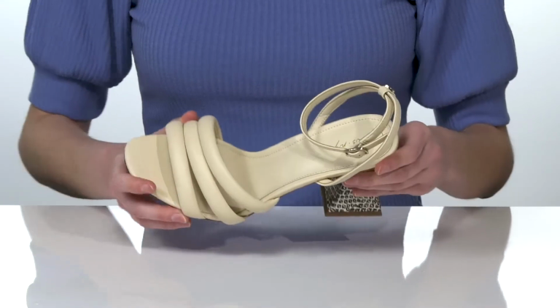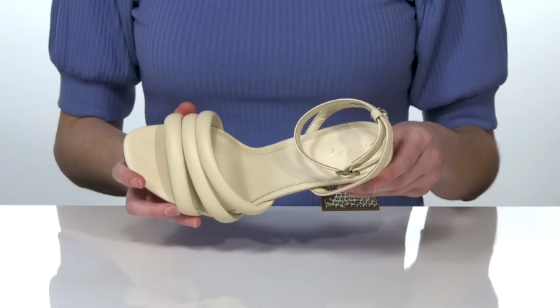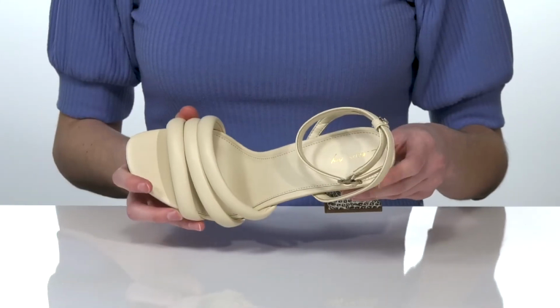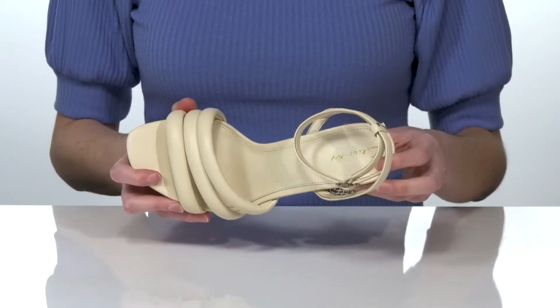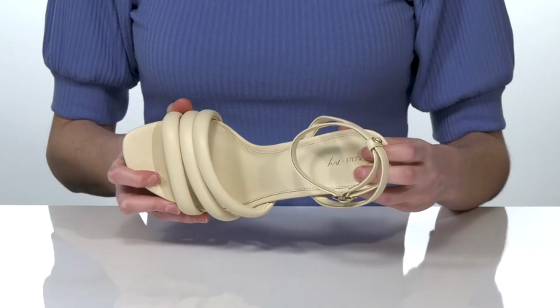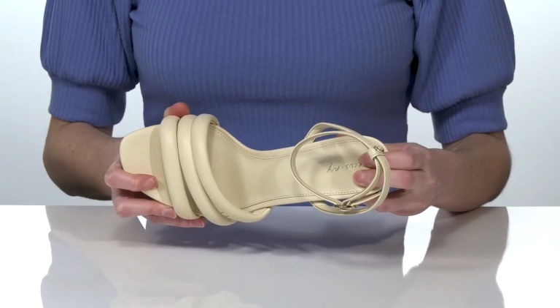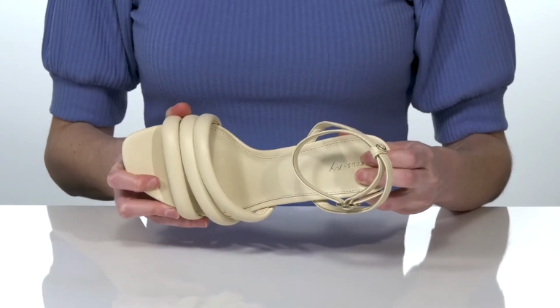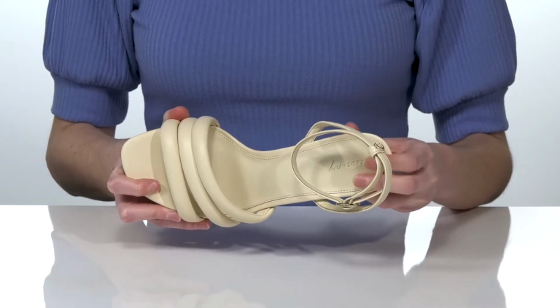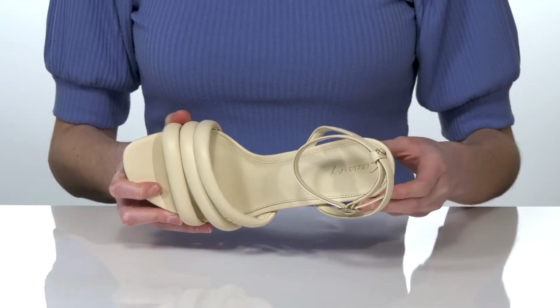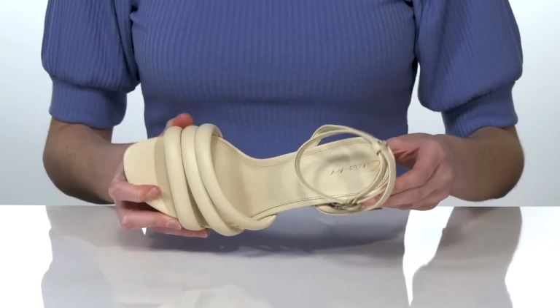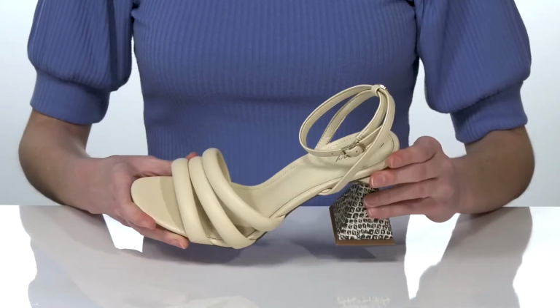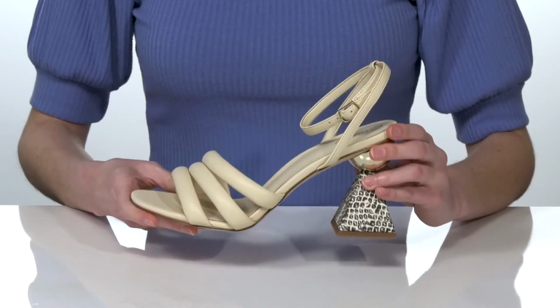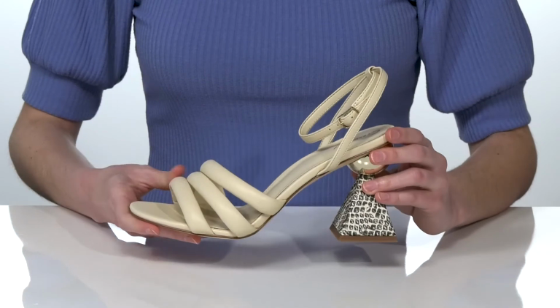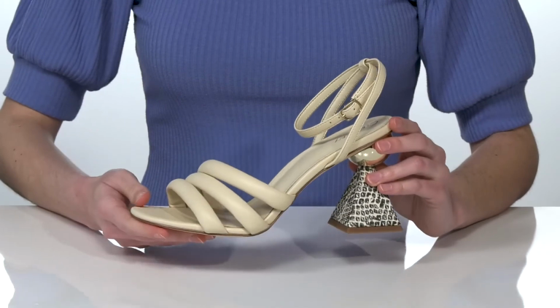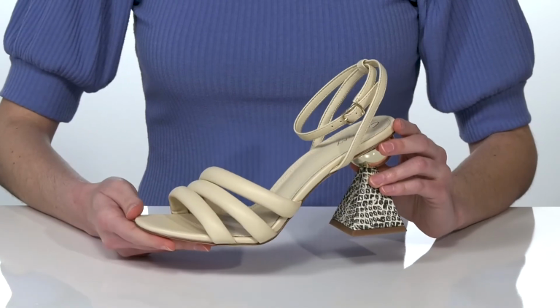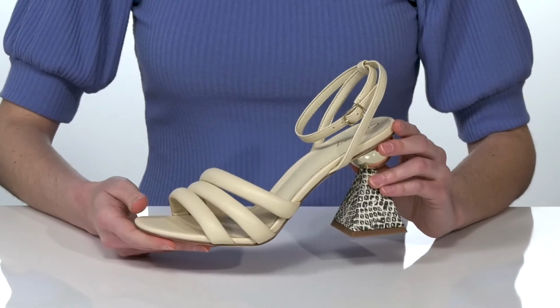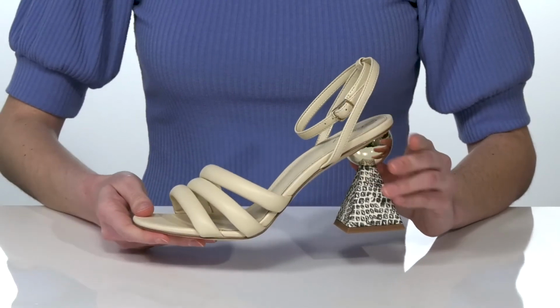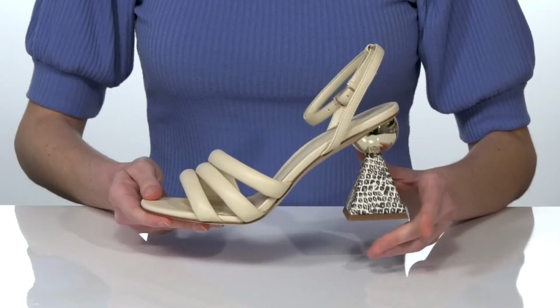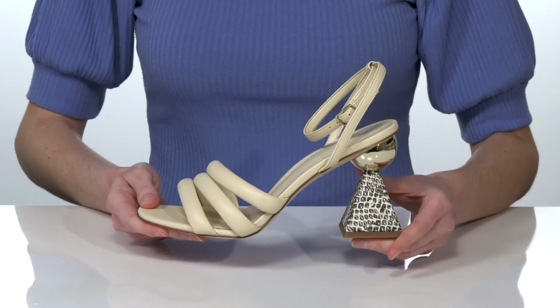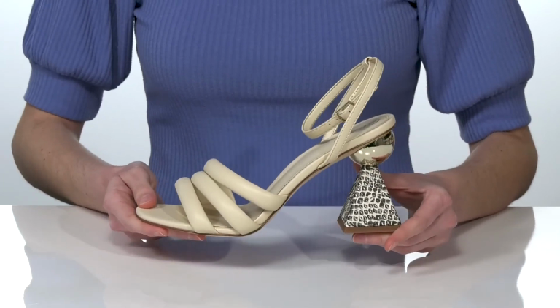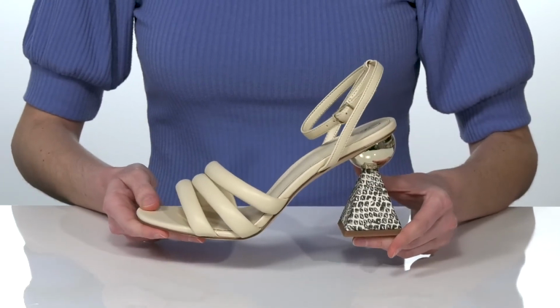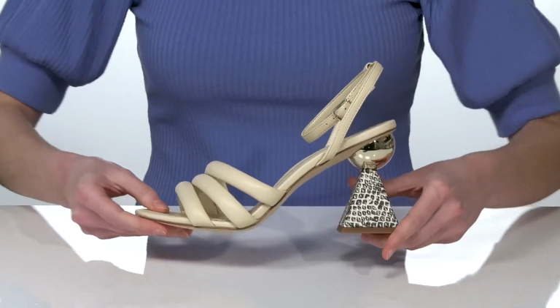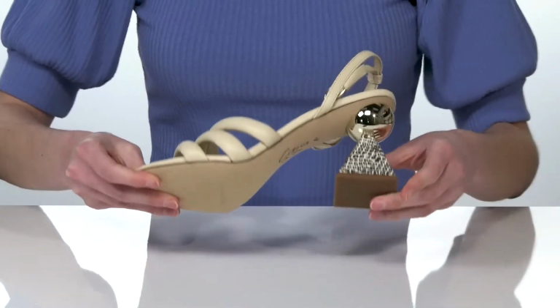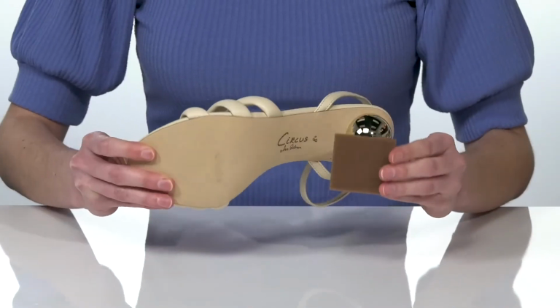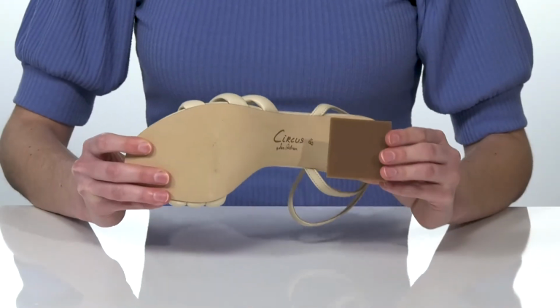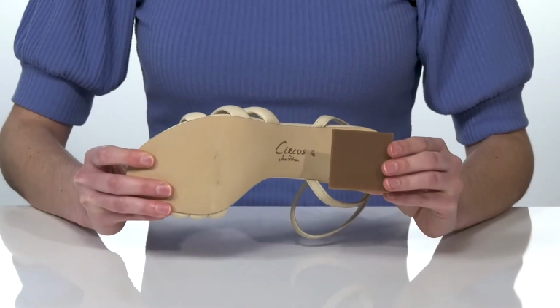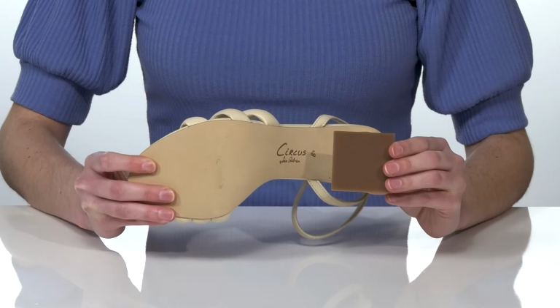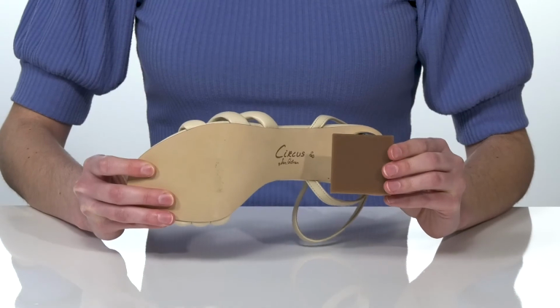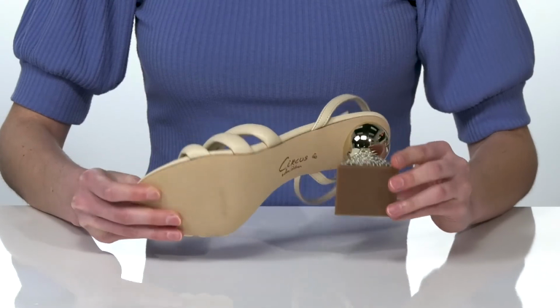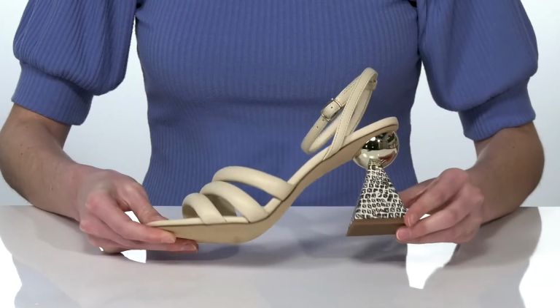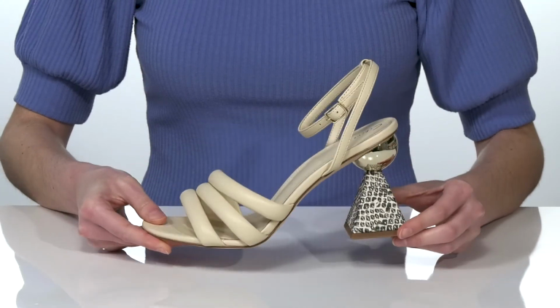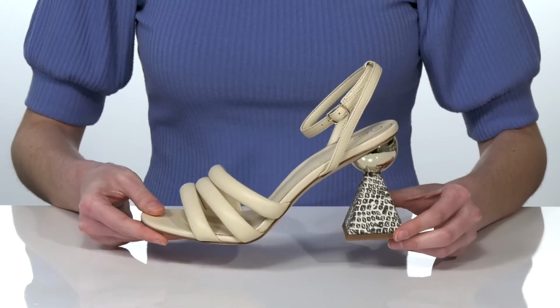Inside they have a smooth lining and a lightly padded footbed. I think I would style these with a jumpsuit for a special event. It's all on top of a lightly textured outsole.